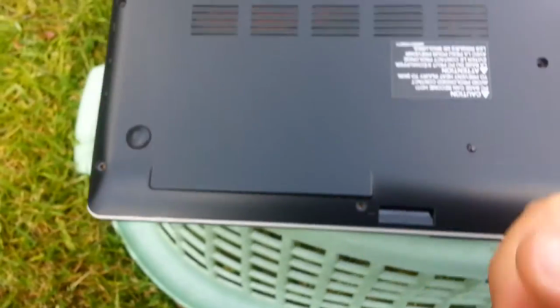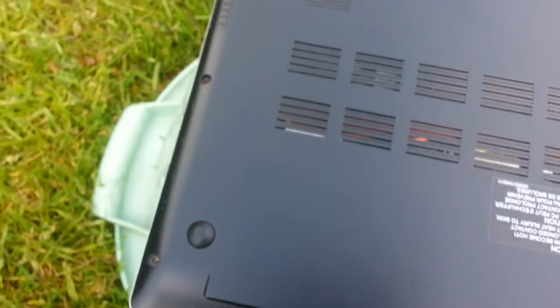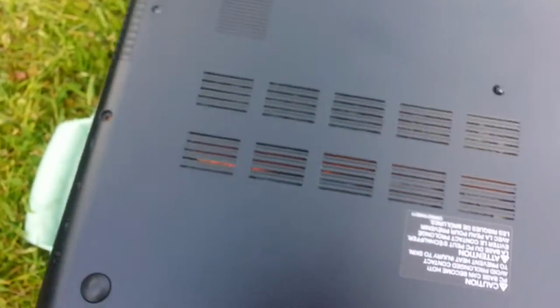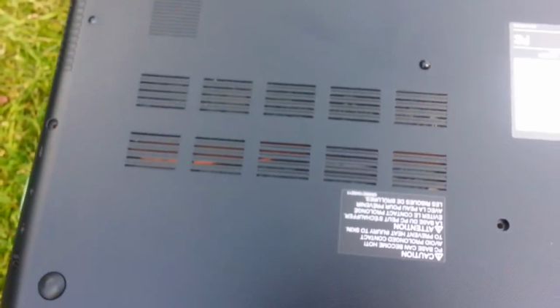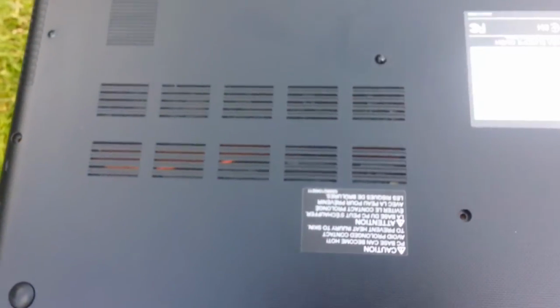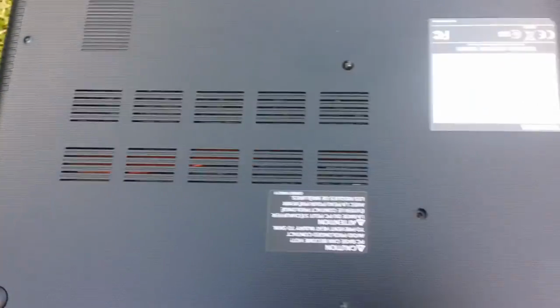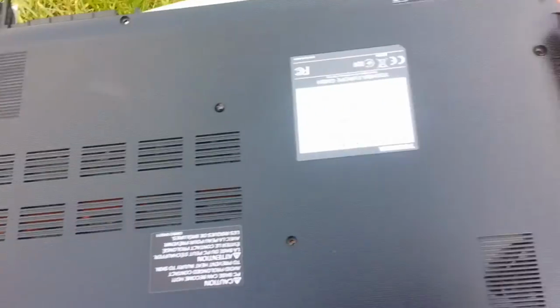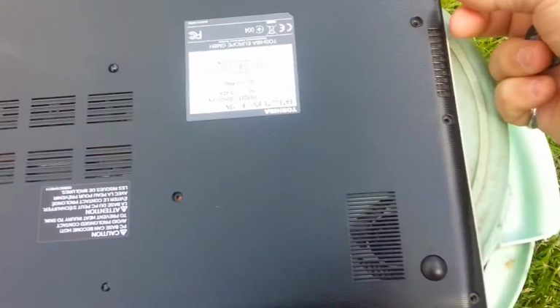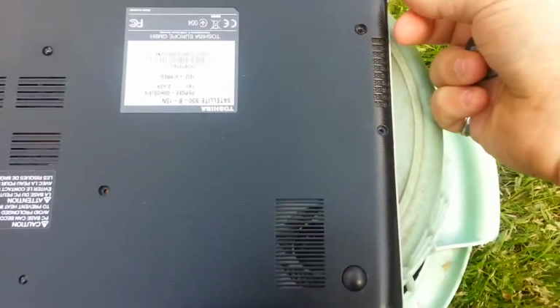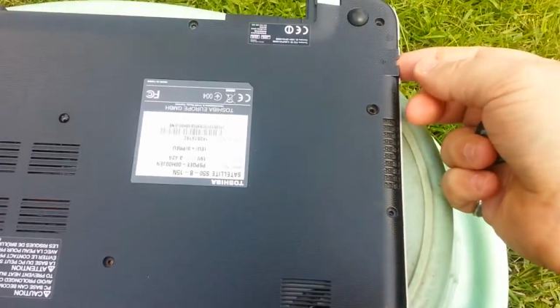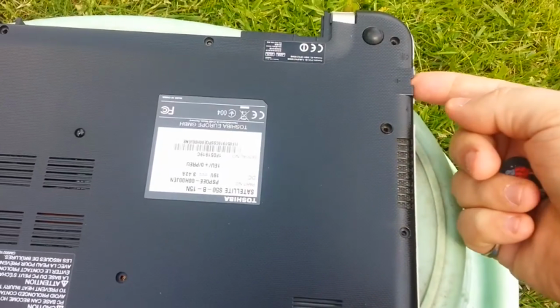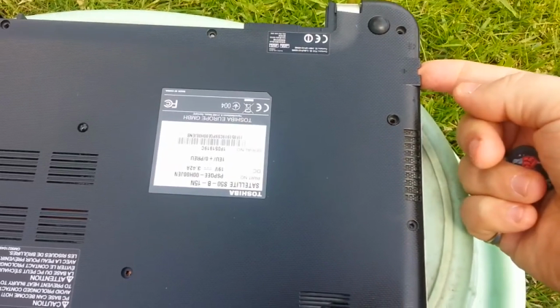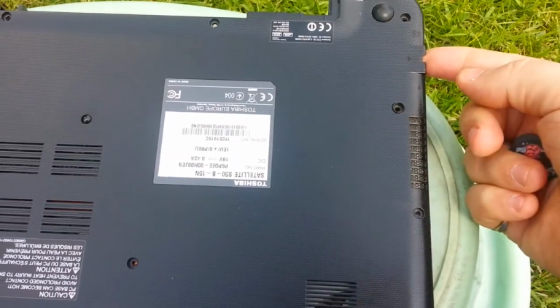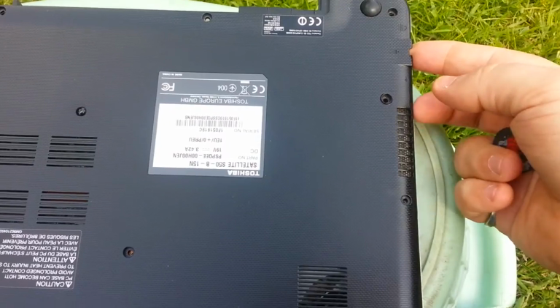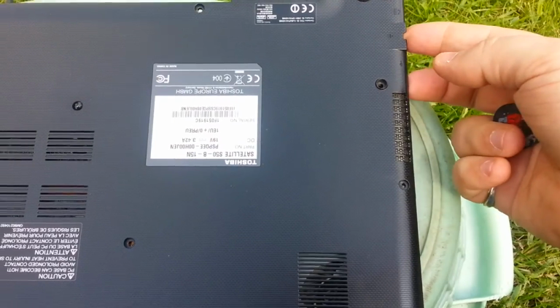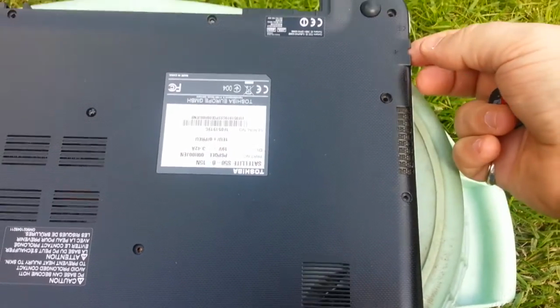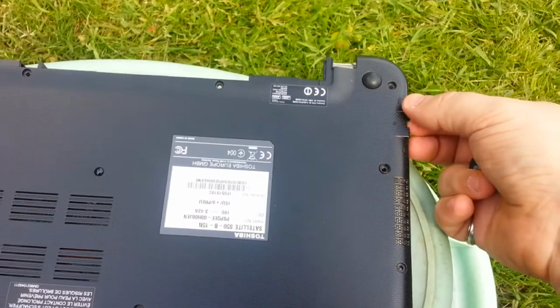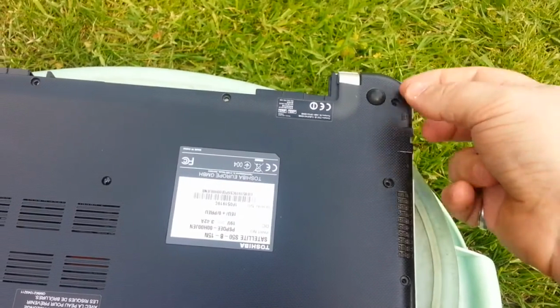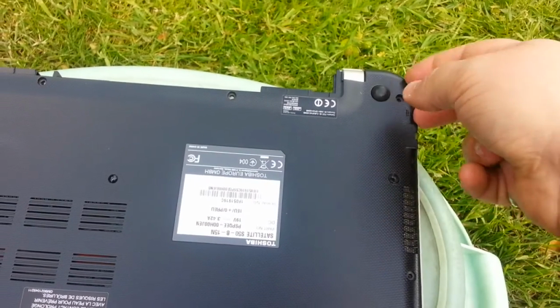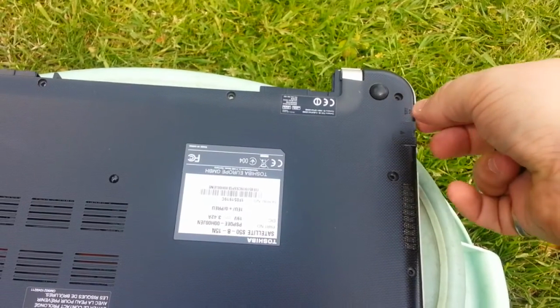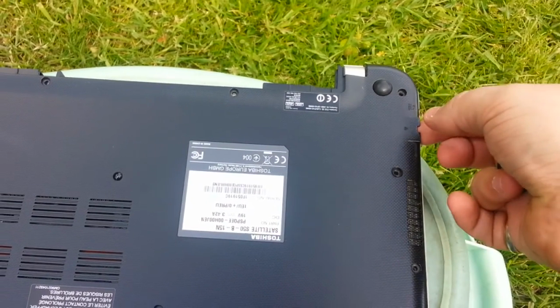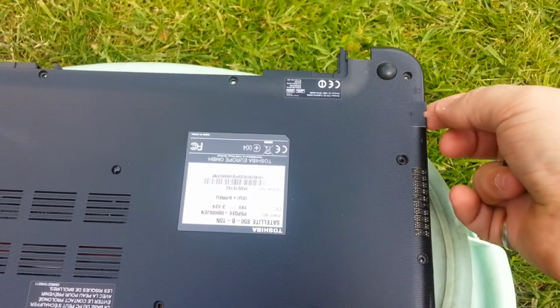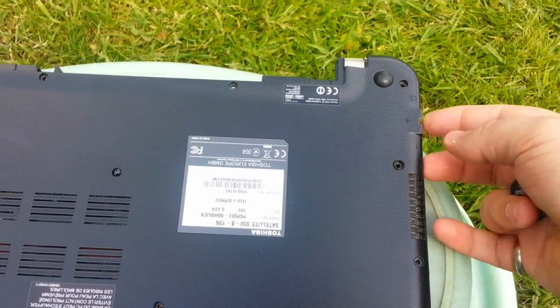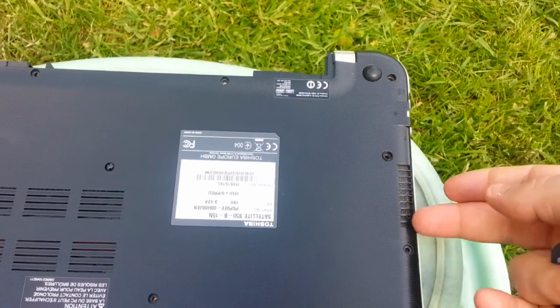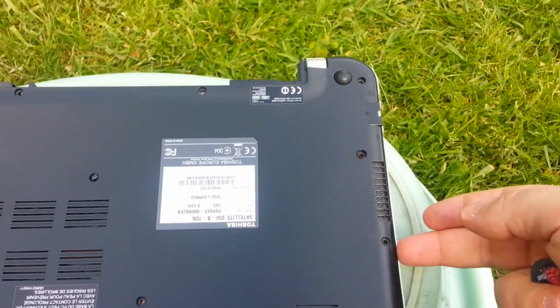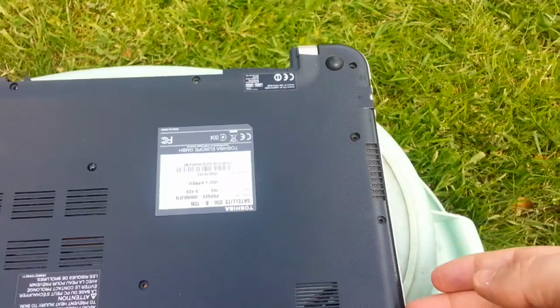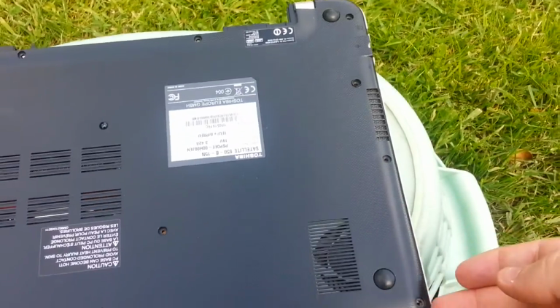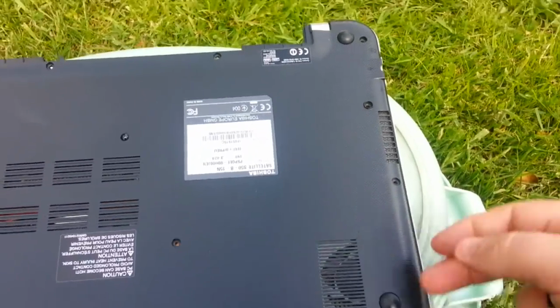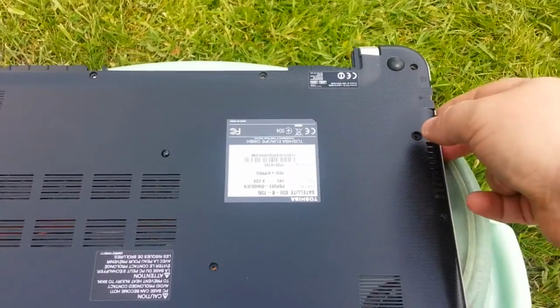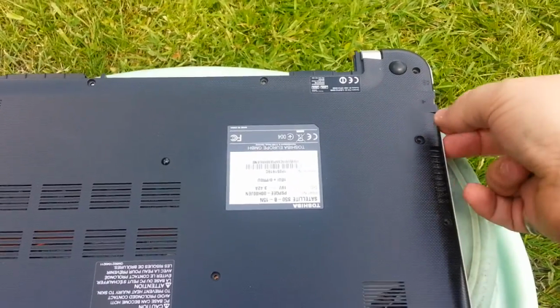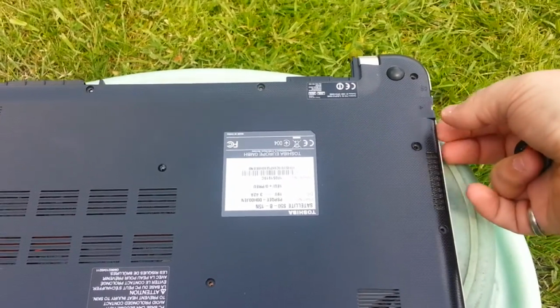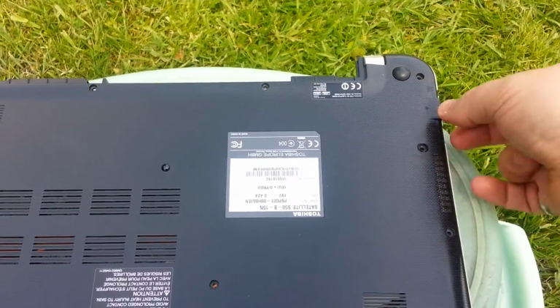What'll happen is, you'll struggle a little bit because it is tight in some areas. But you'll start to put a little bit of pressure. Once you get the first corner up, just lift it a little bit, and then just slowly work your way around and it'll start to come apart.